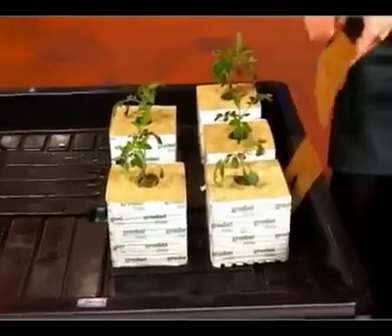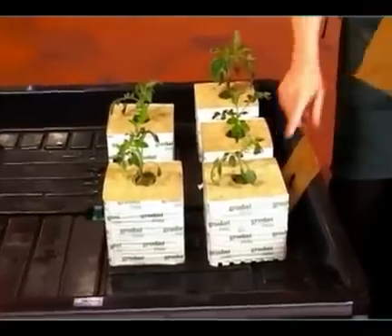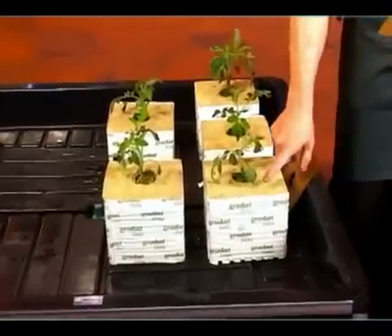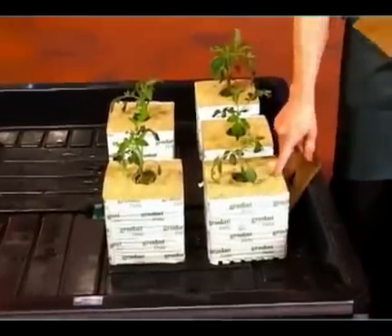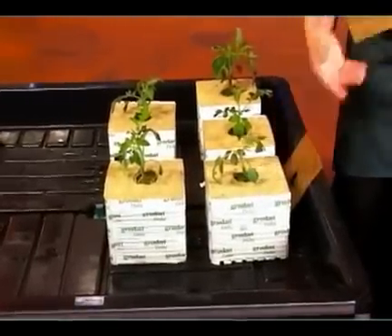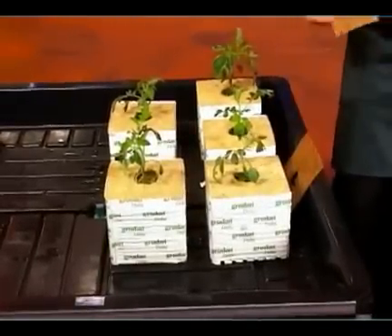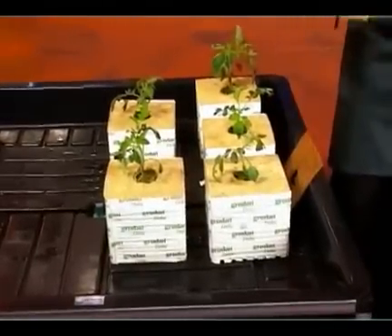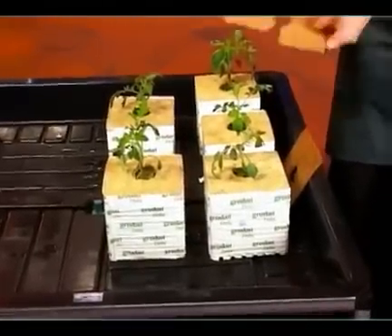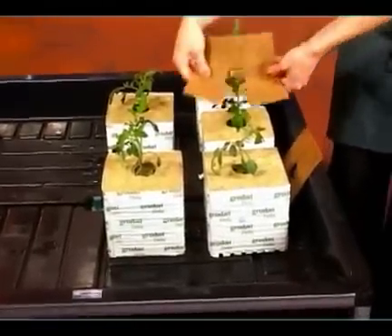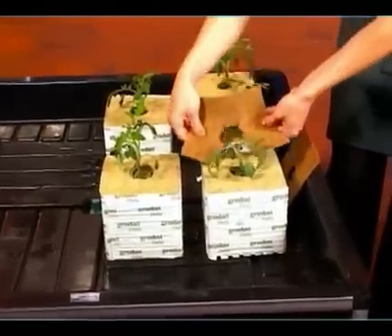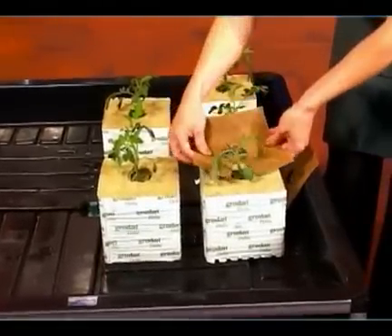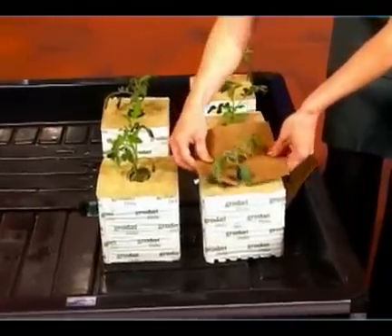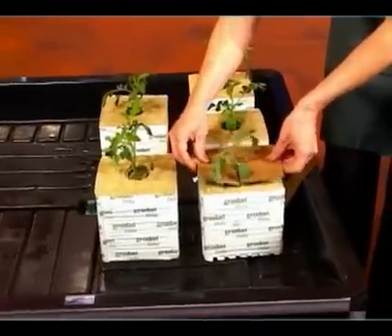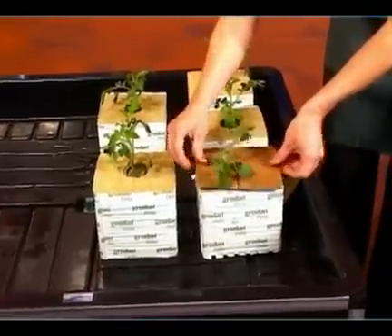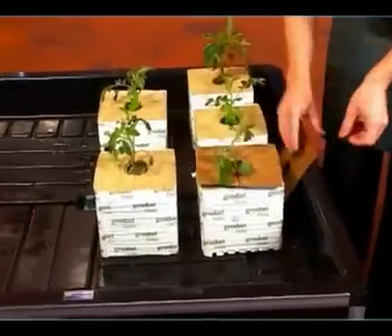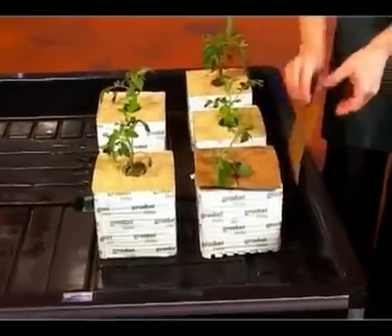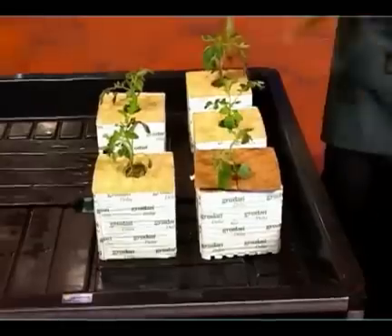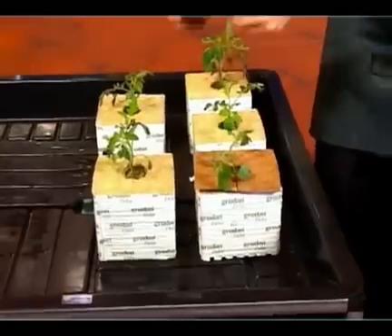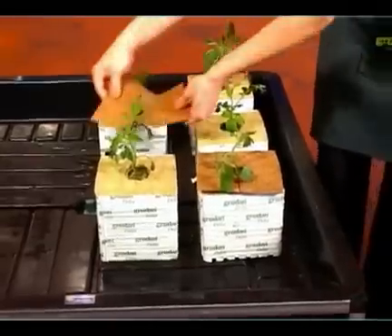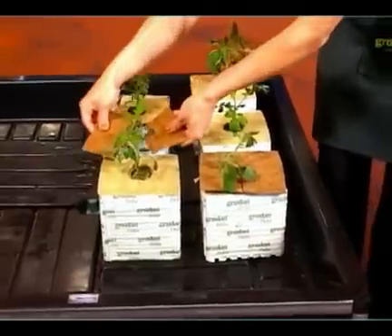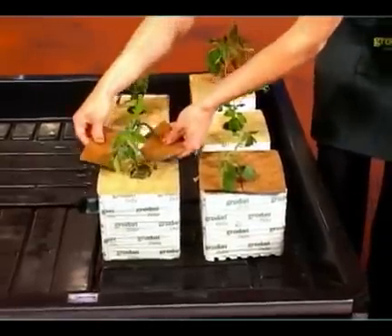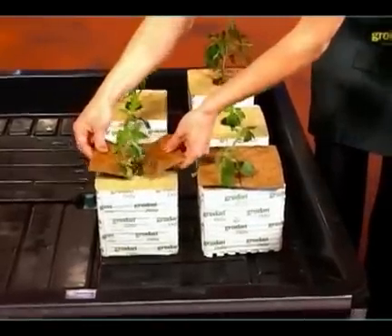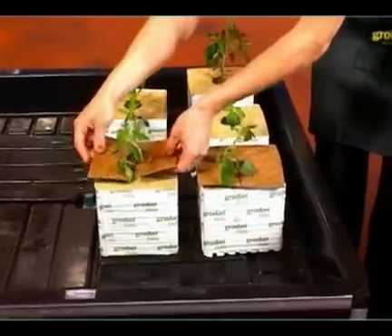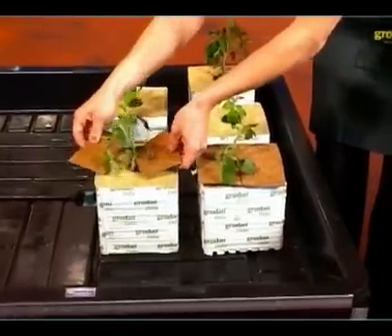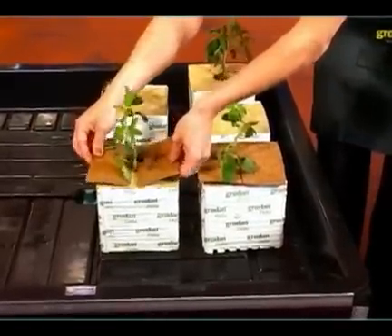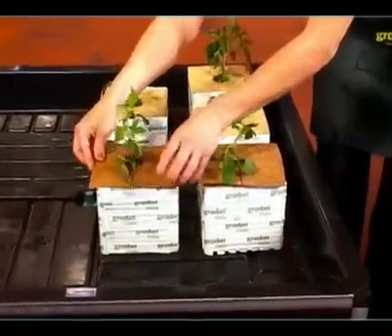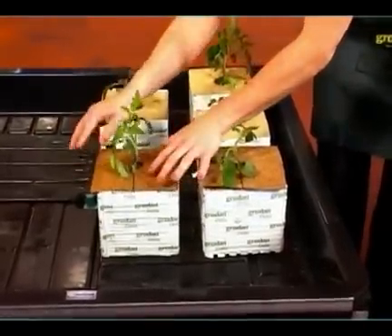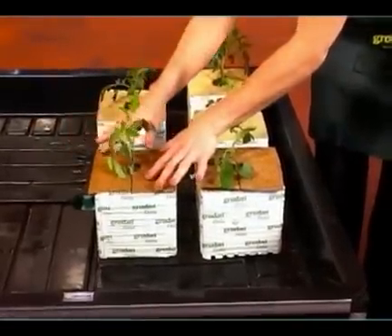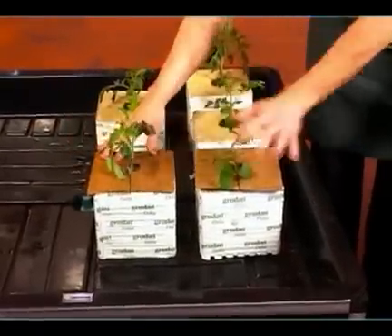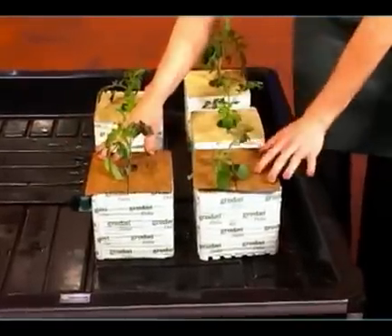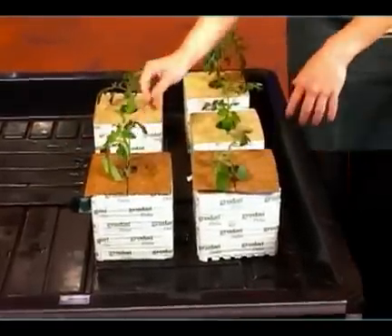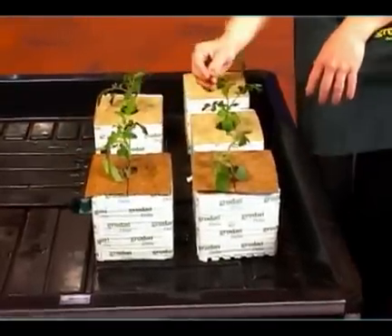If you don't like the look of algae growing on the top of your blocks, you can use coconut fiber mats and place them right on top of the block. Or you can go to your local store and get plastic covers.